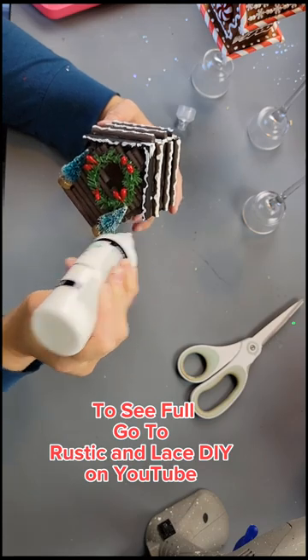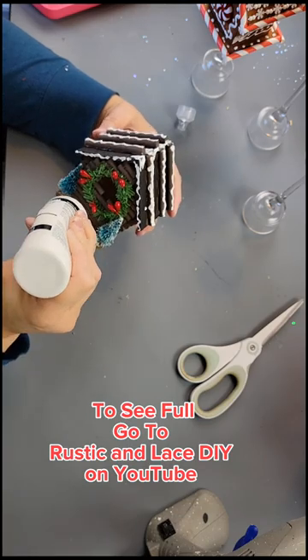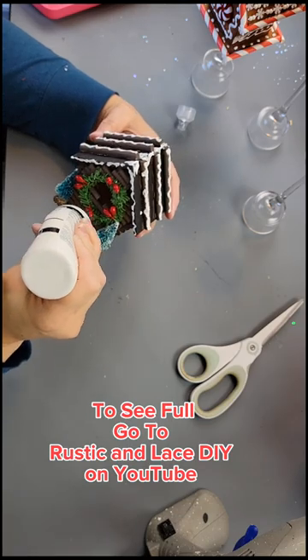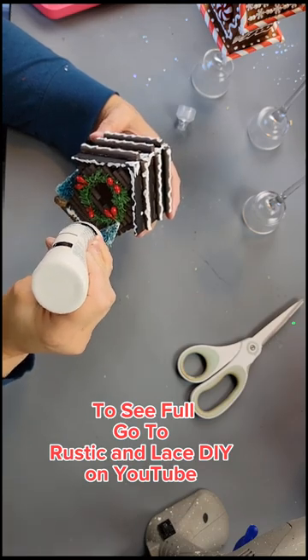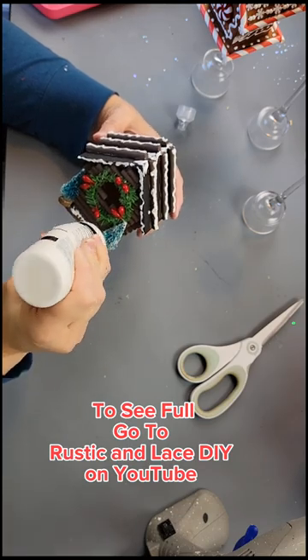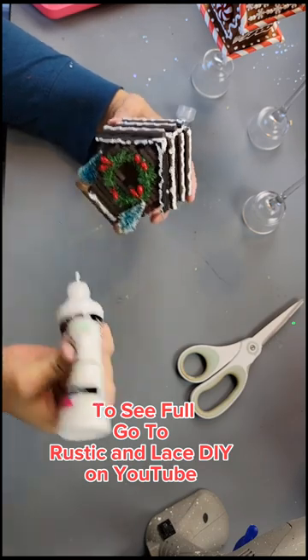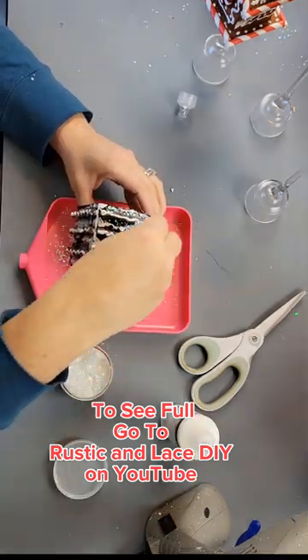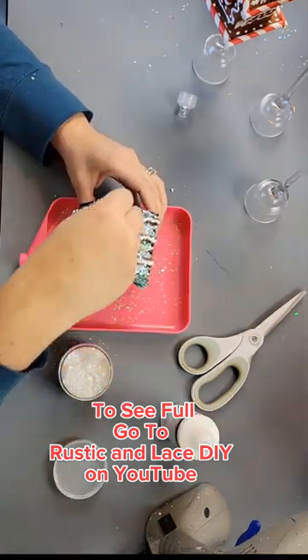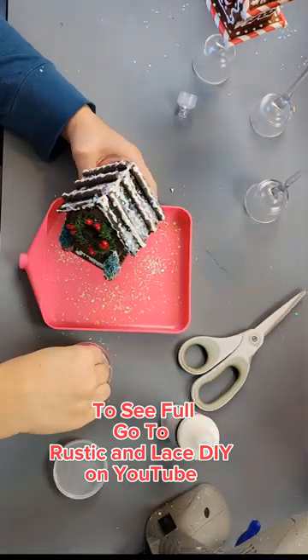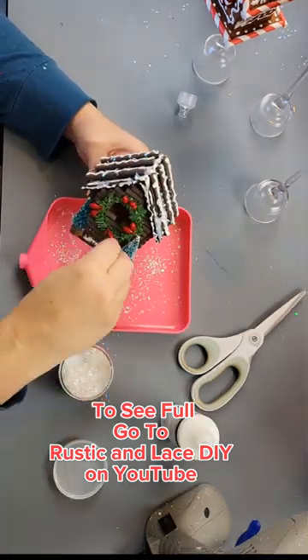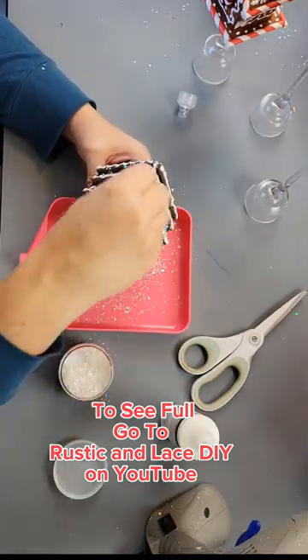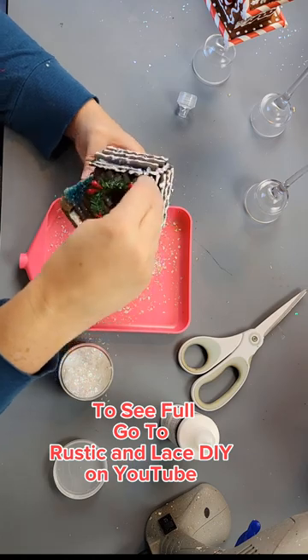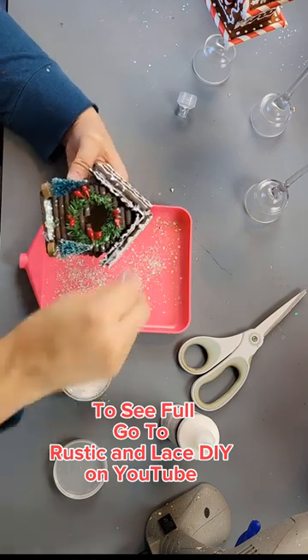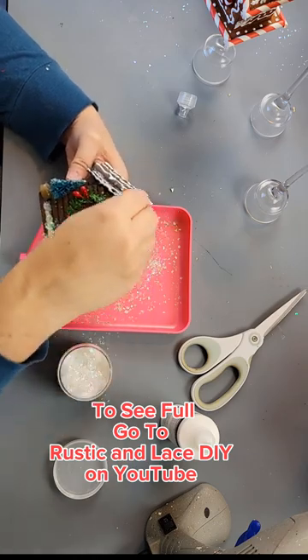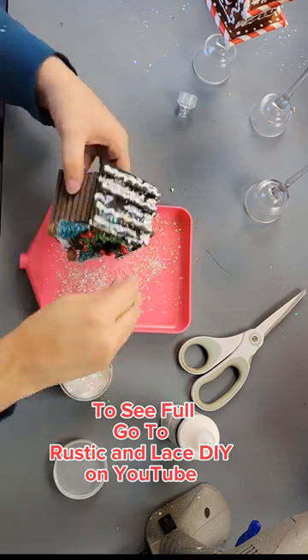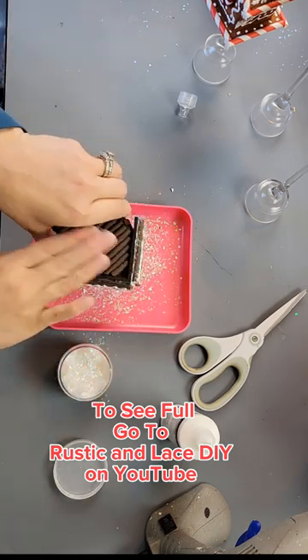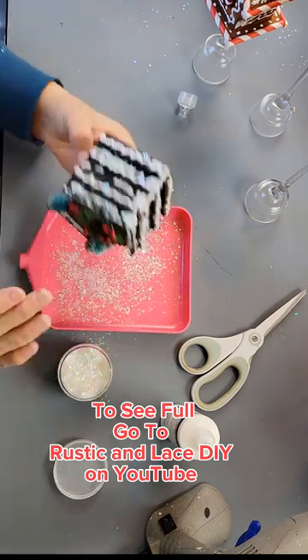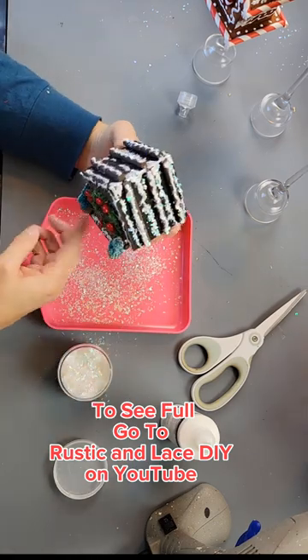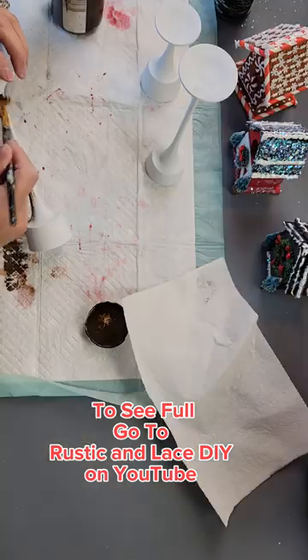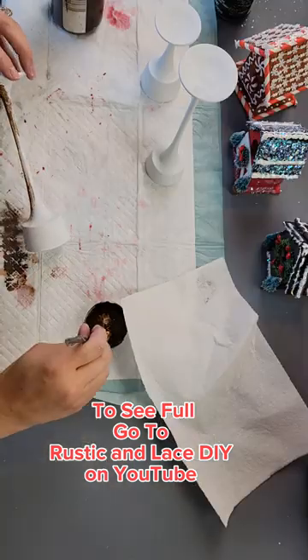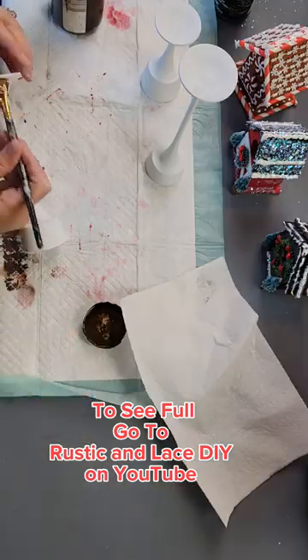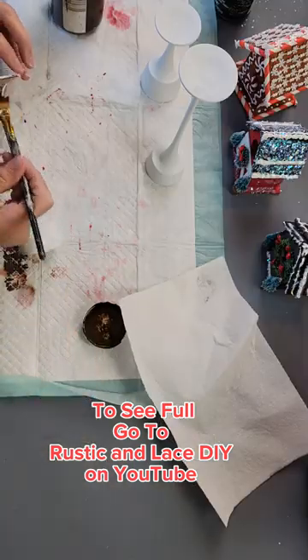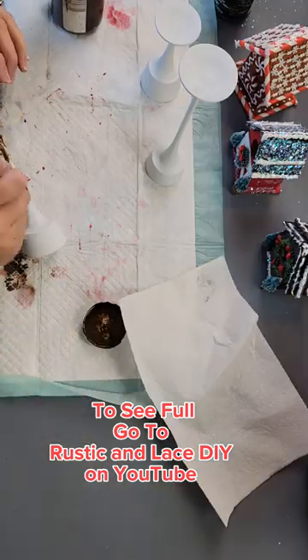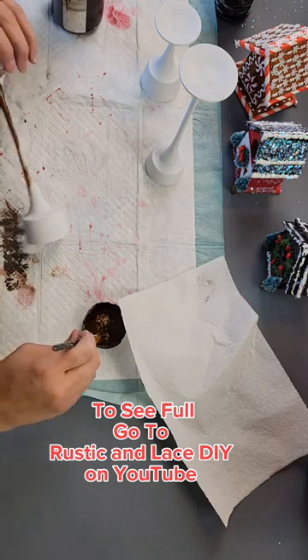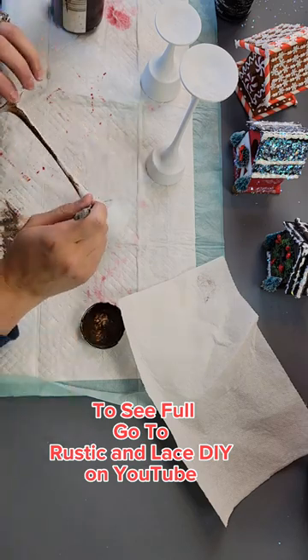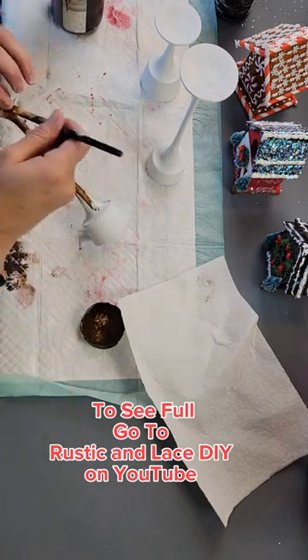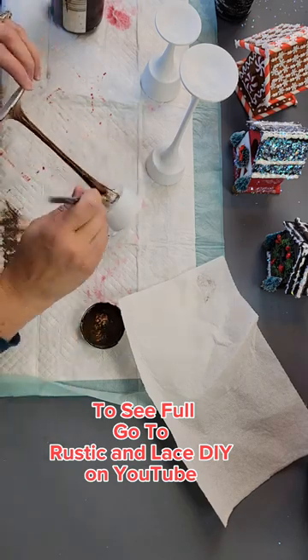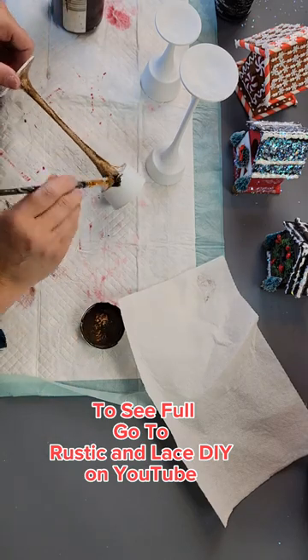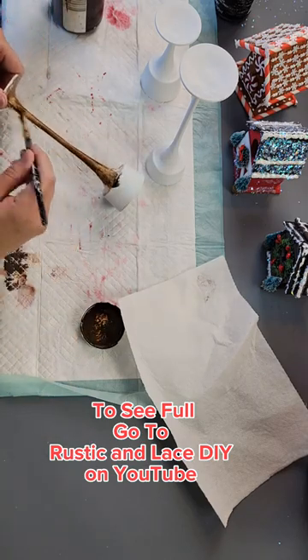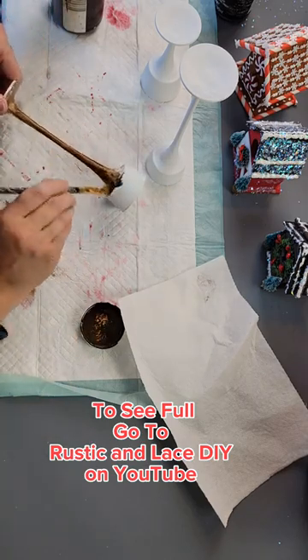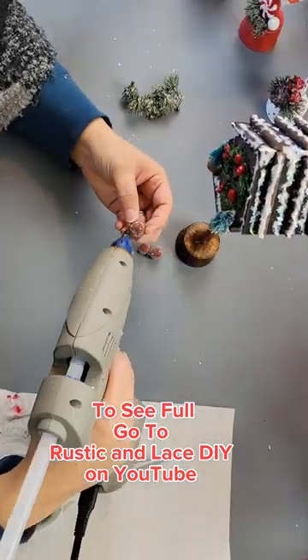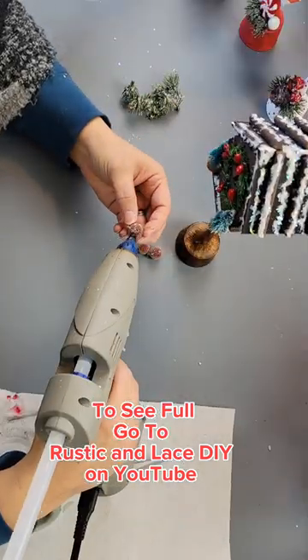Then I'm going to add some puffy paint and some glitter. And then I'm going to take a candlestick from Dollar Tree, paint it white, and then cover it with antique wax. Attach the birdhouse to it and attach some embellishments and a bow.